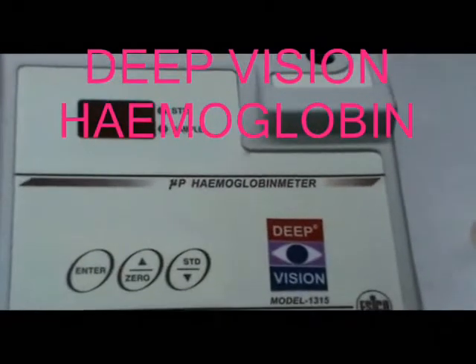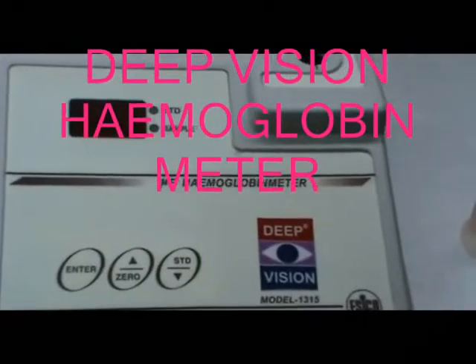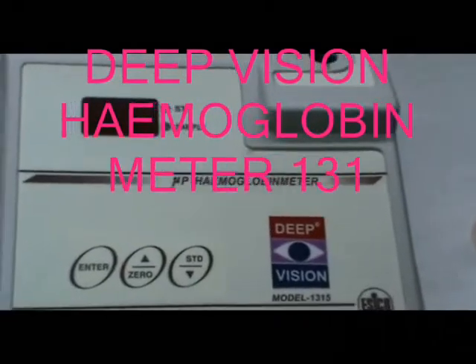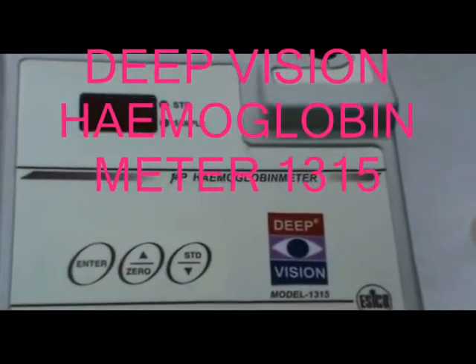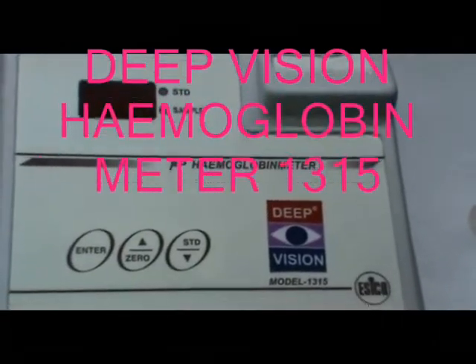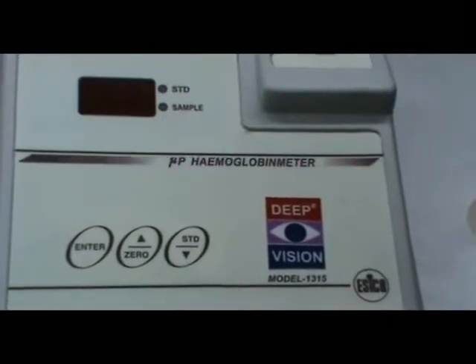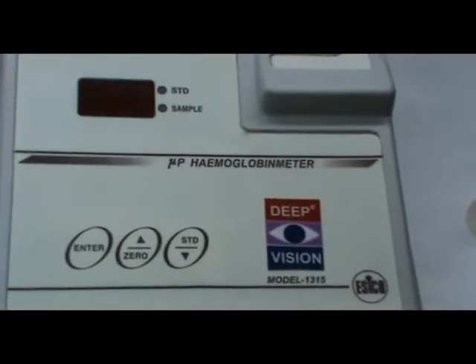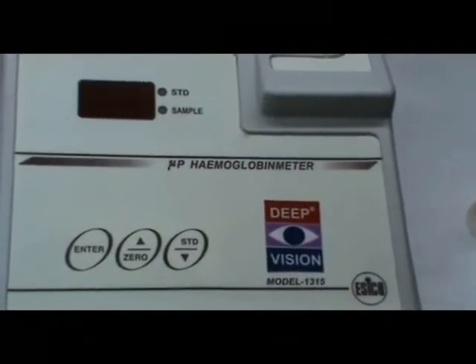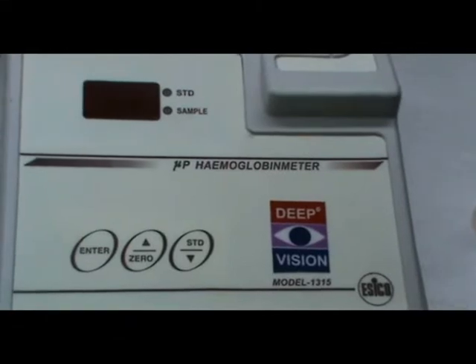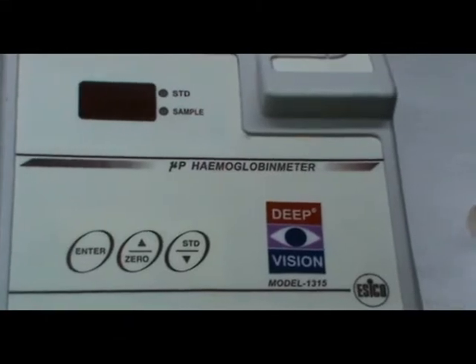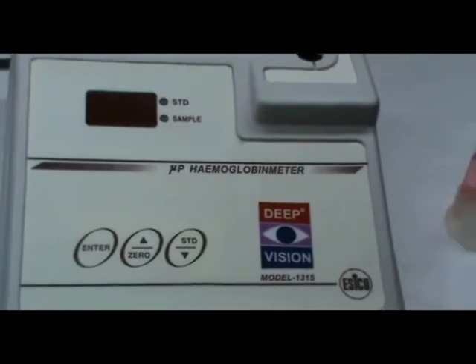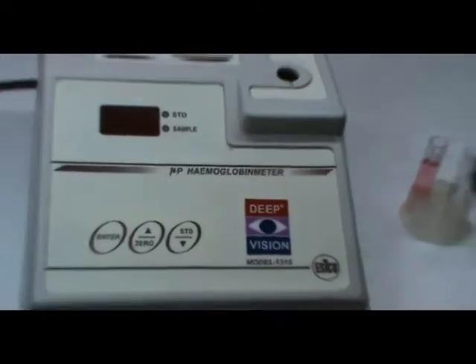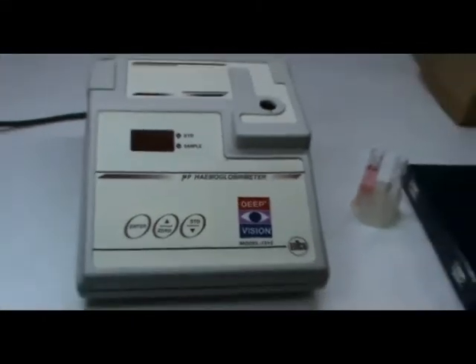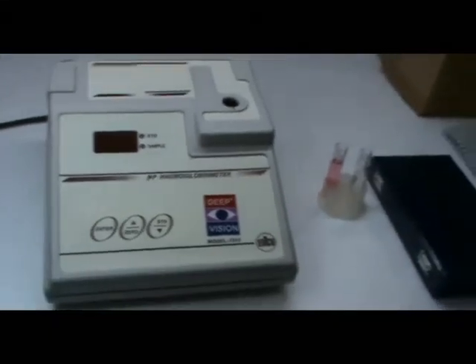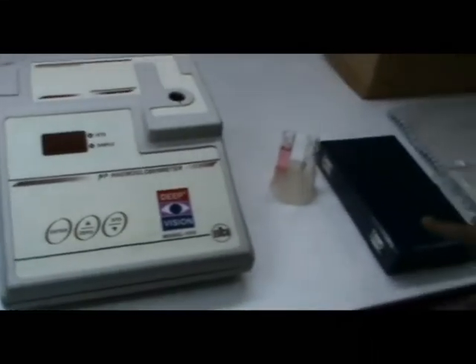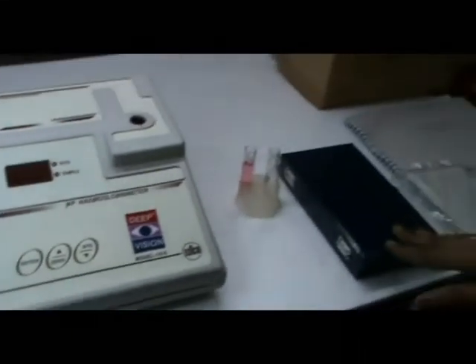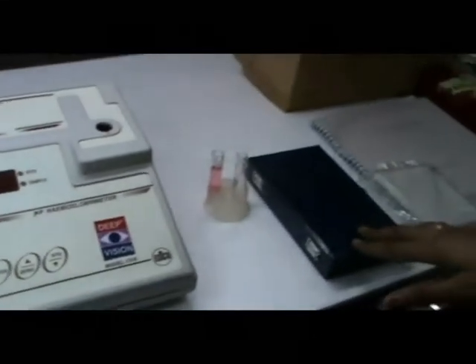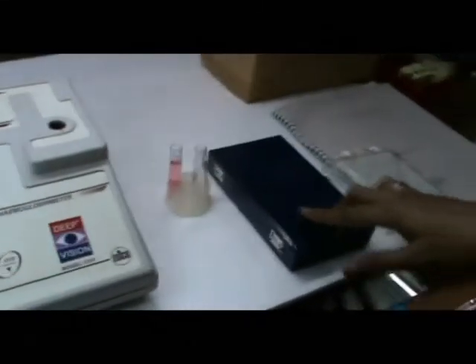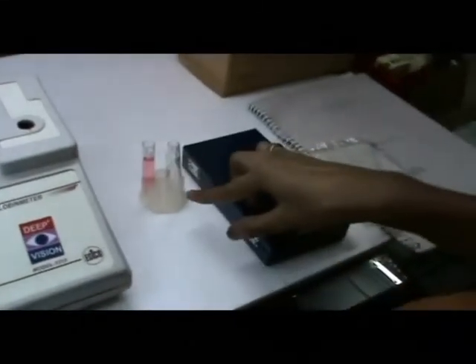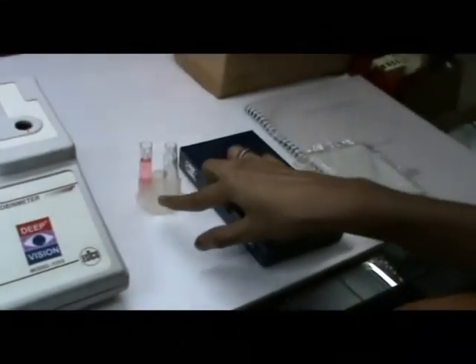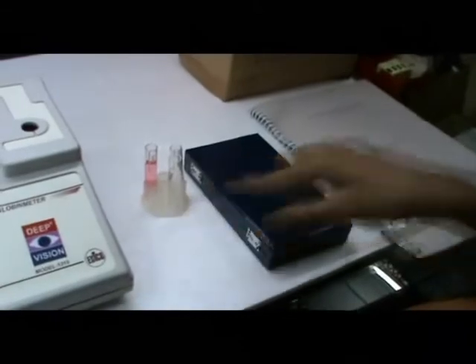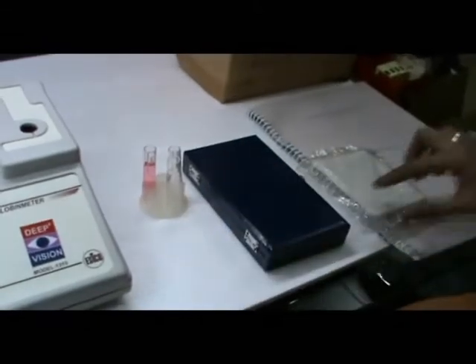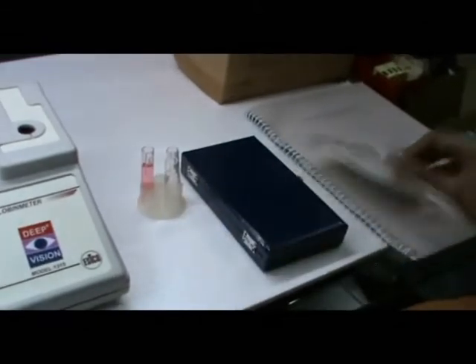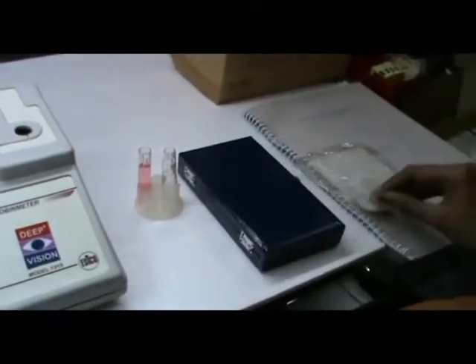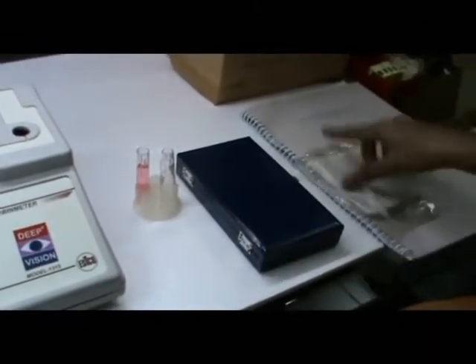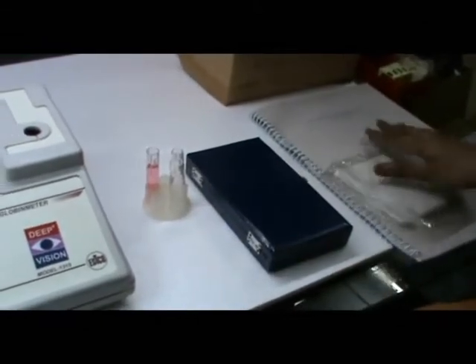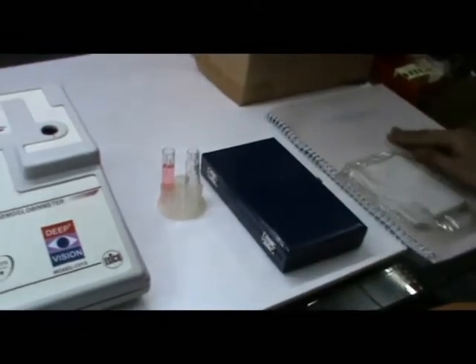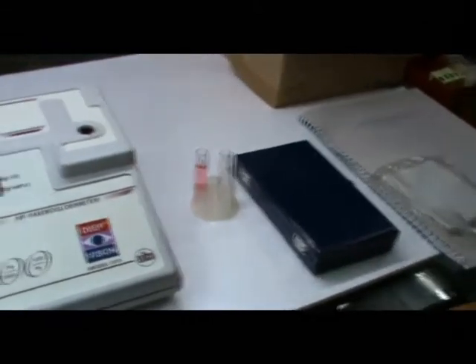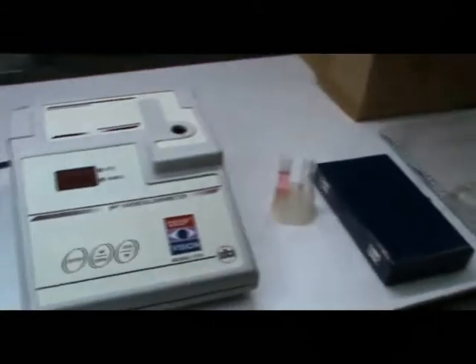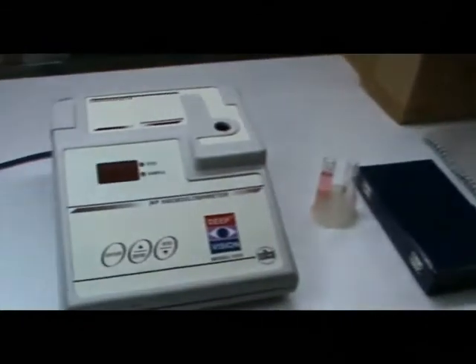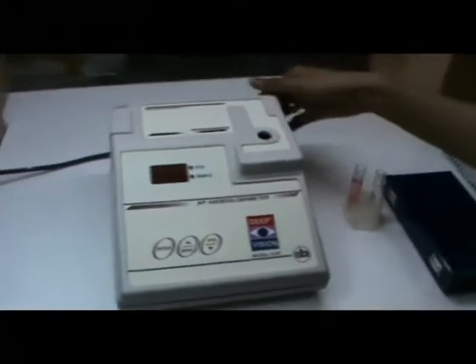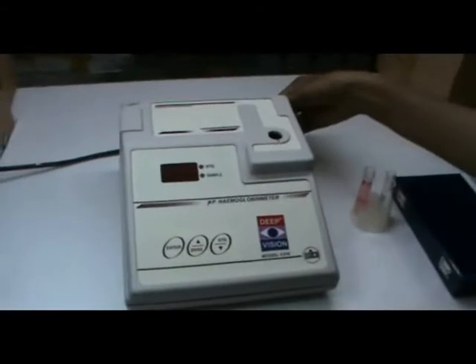Demonstration for microprocessor-based hemoglobin meter. Accessories for the hemoglobin meter: keyword box, keyword holder, dust cover, and instruction manual. Switch on the instrument first.